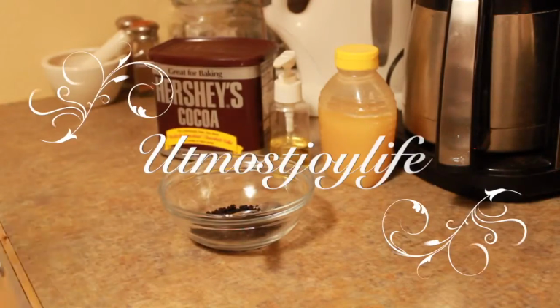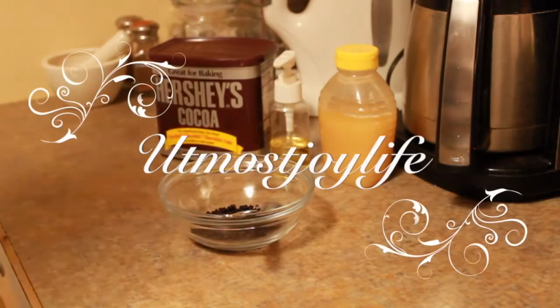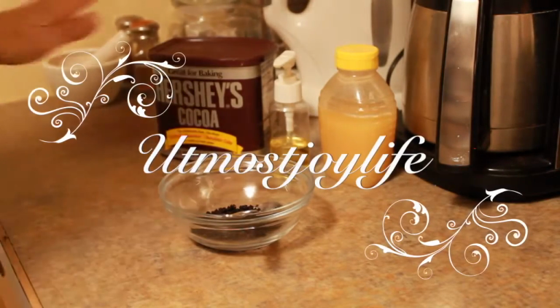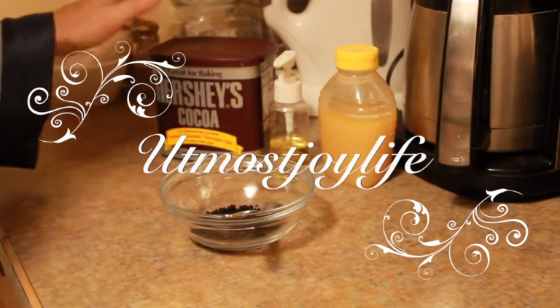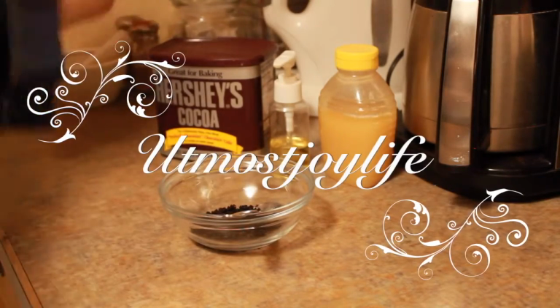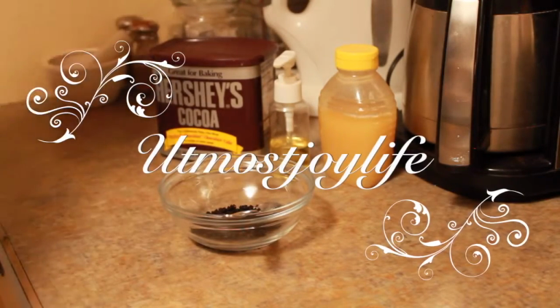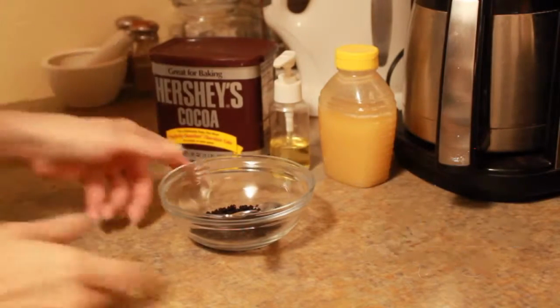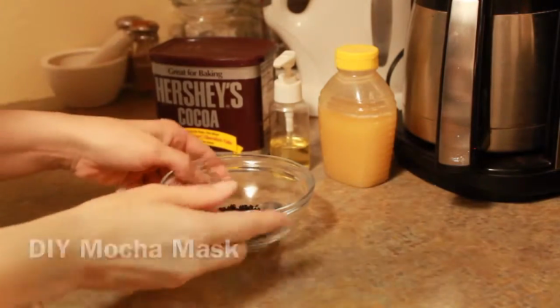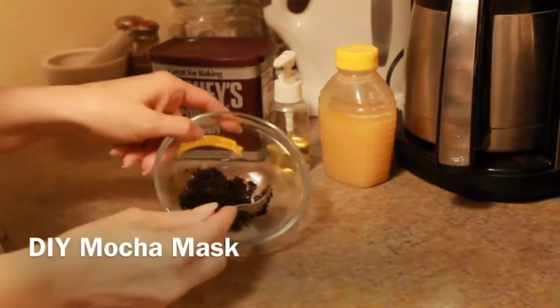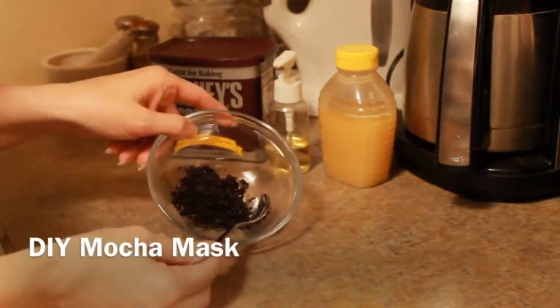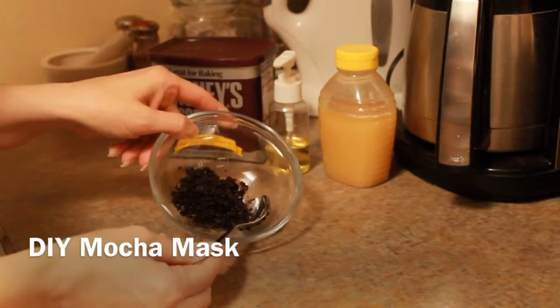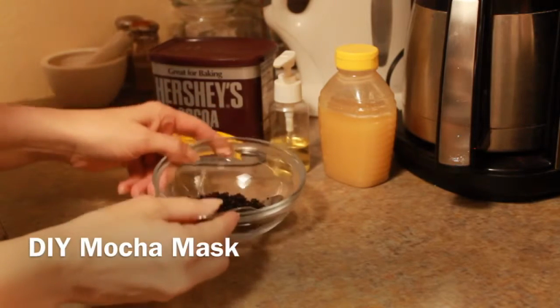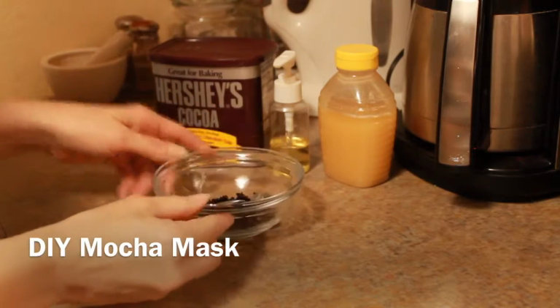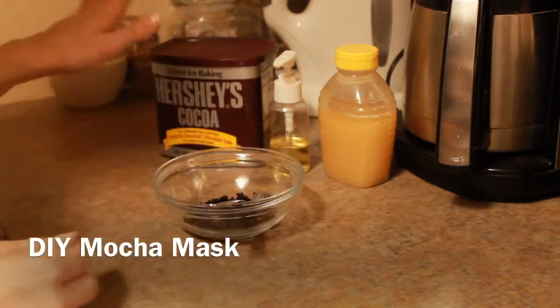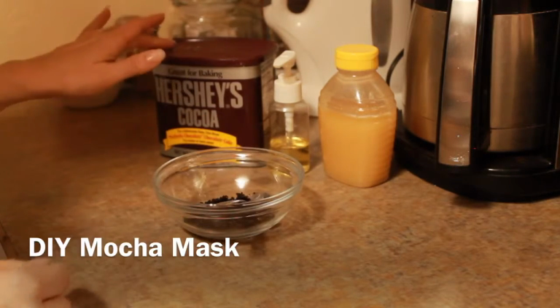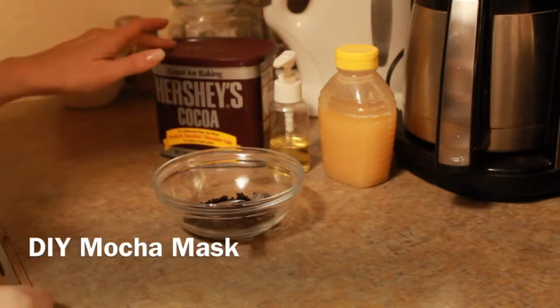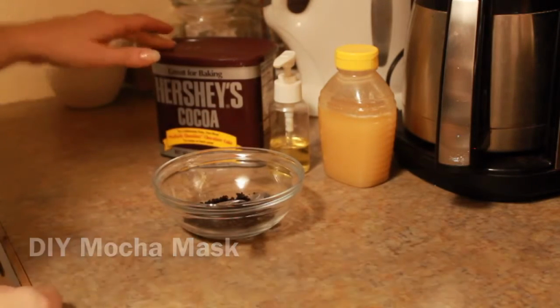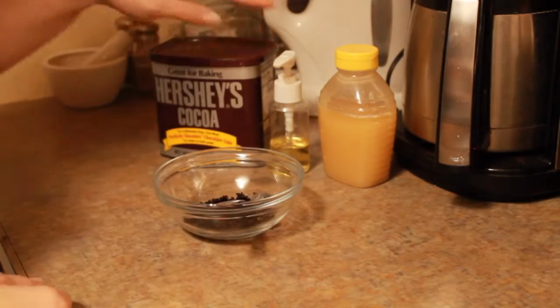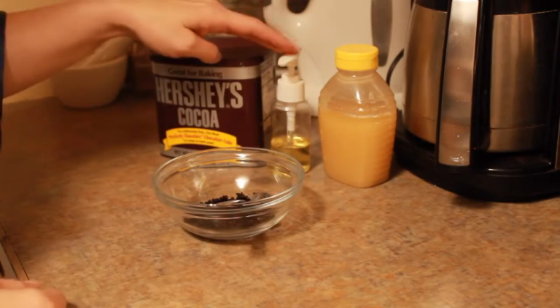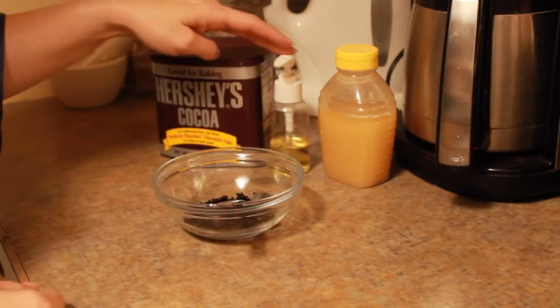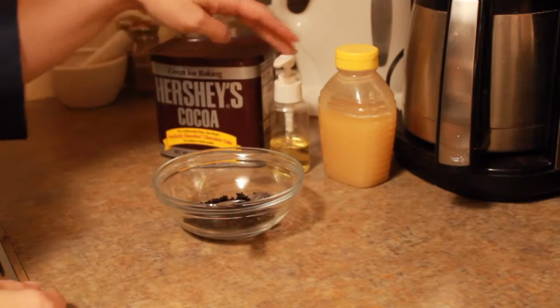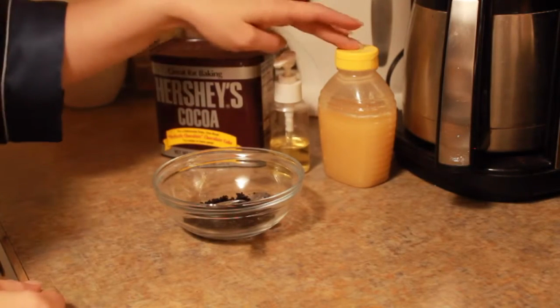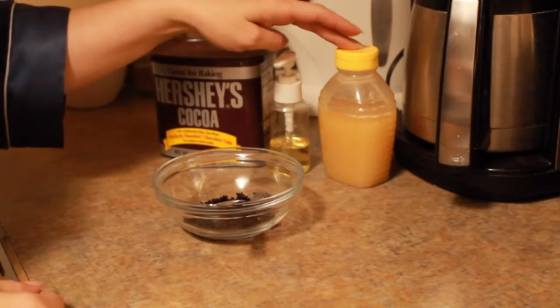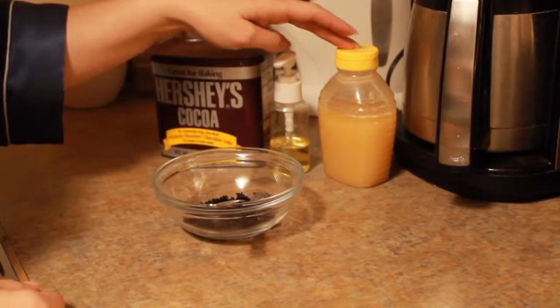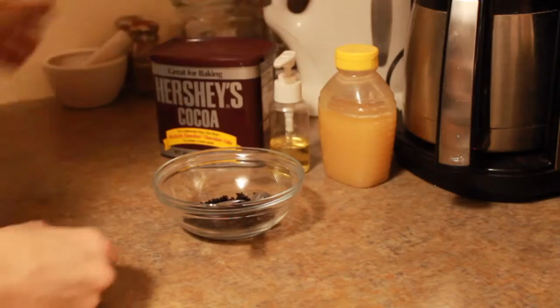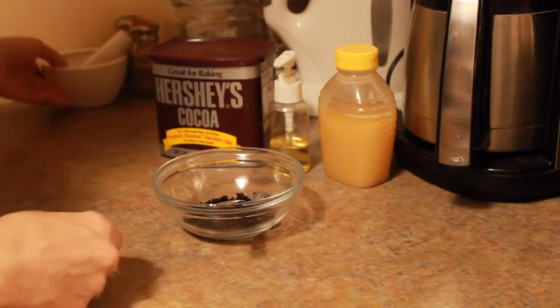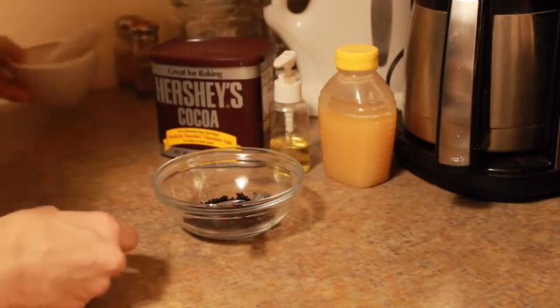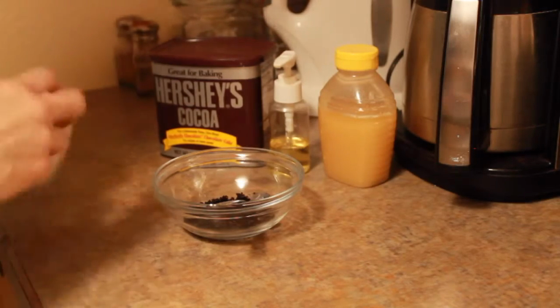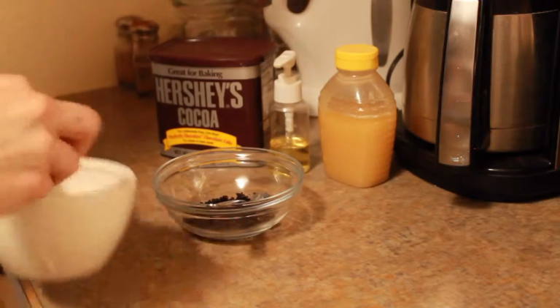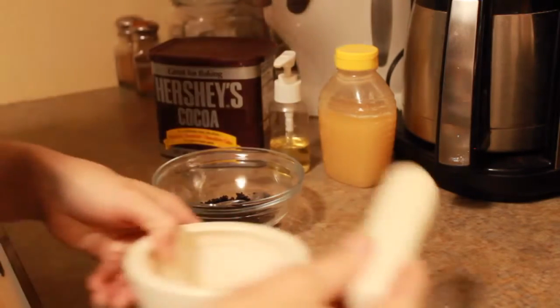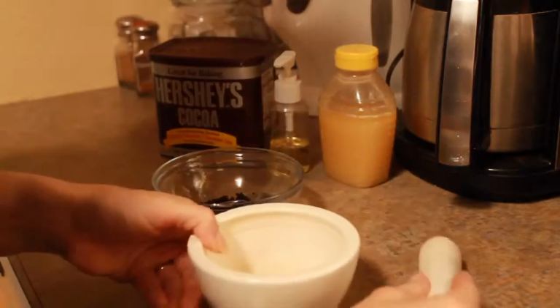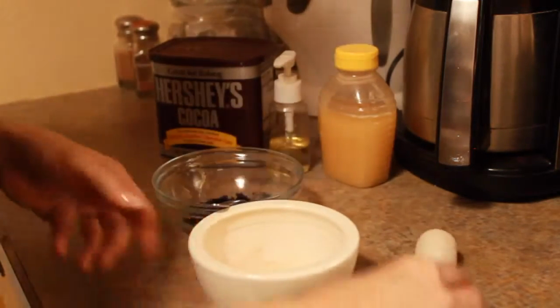Hey, y'all. I'm back to tell you about that mocha mask, or coffee chocolate mask, whatever you want to call it. I've got my fresh coffee grounds, my chocolate, a special facial oil cleanser I make on my own that's going to be listed in the description, and honey.